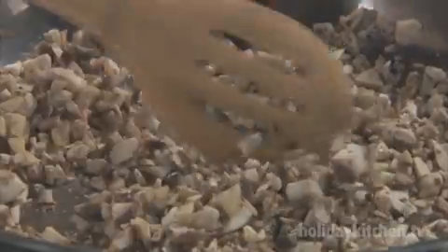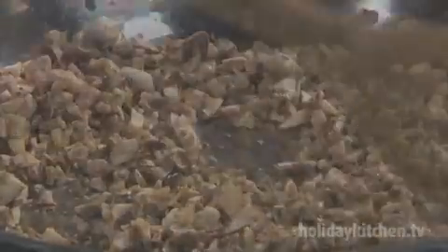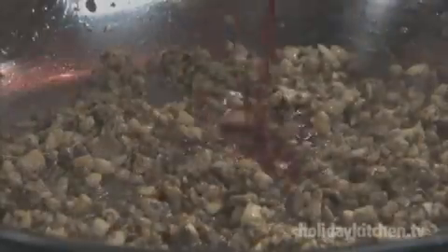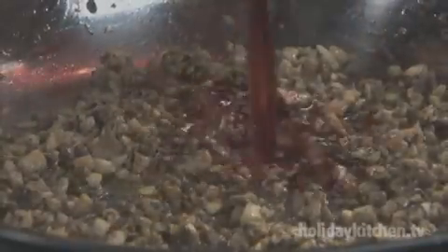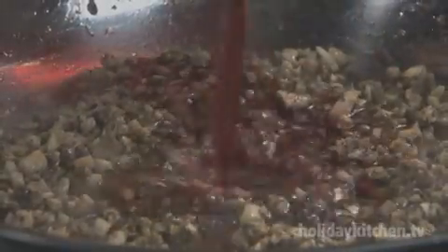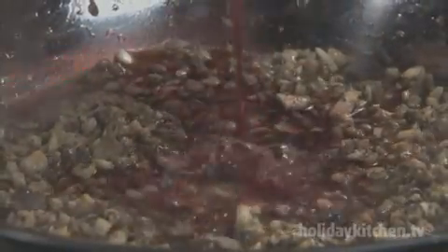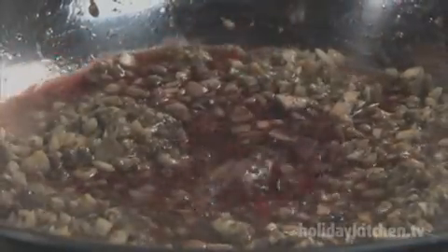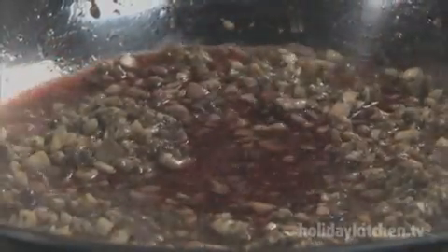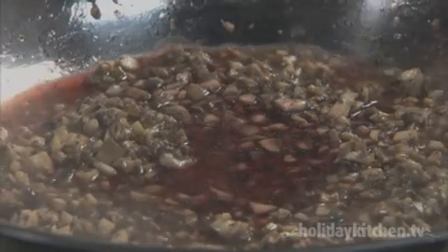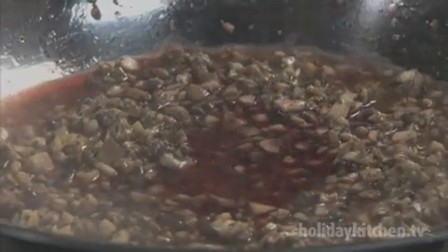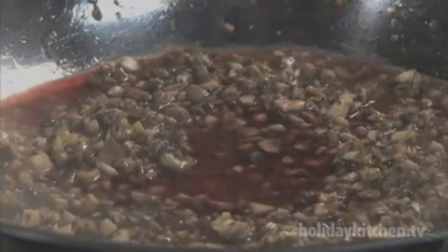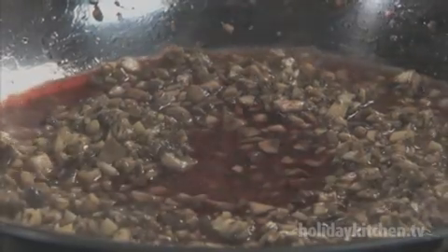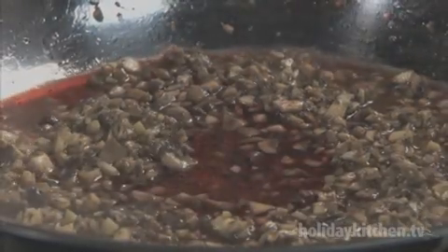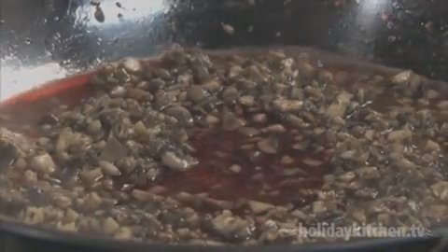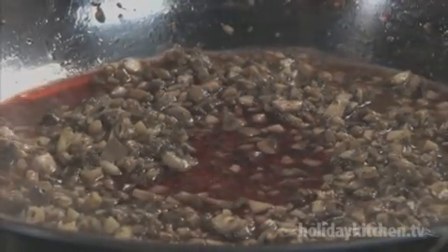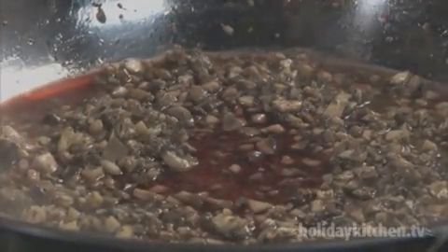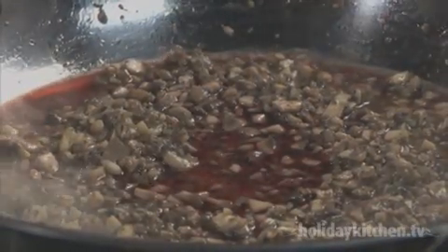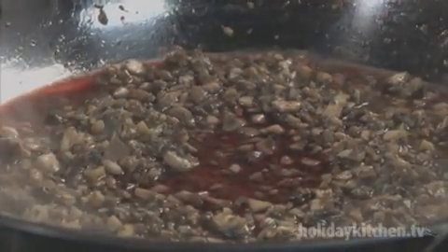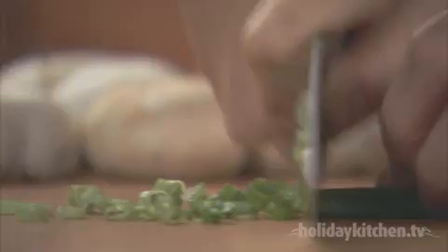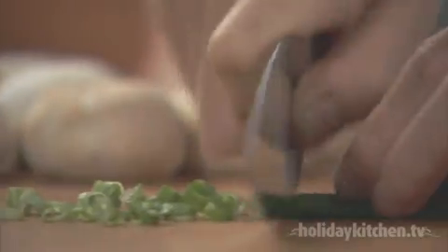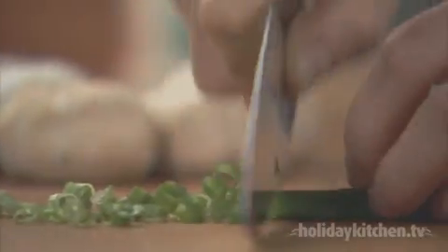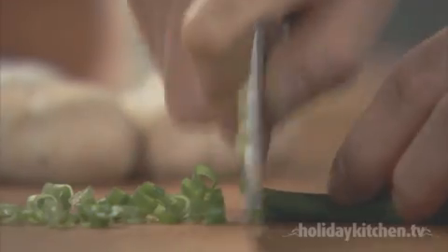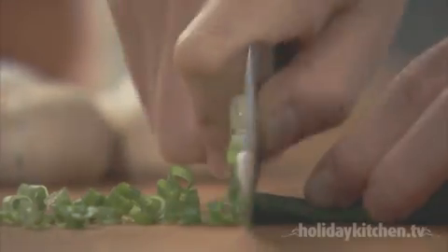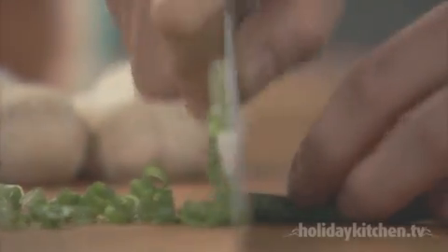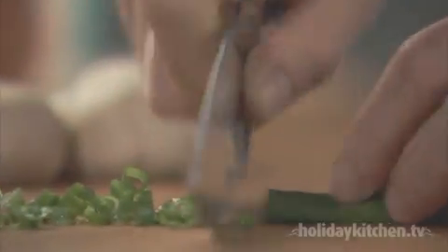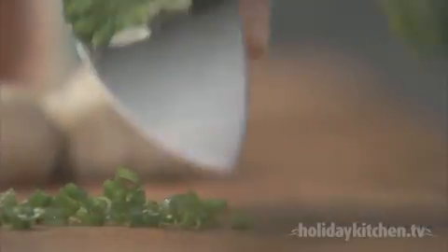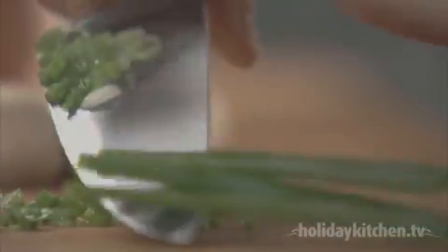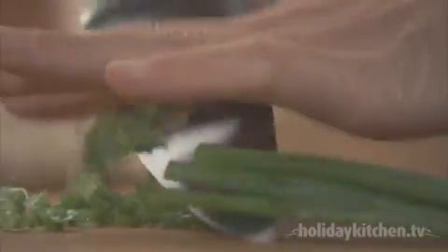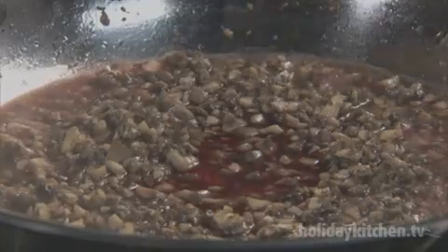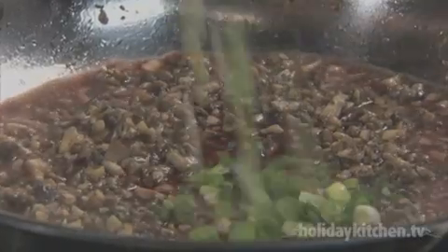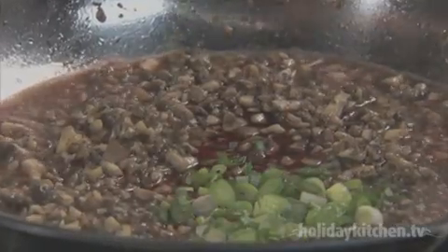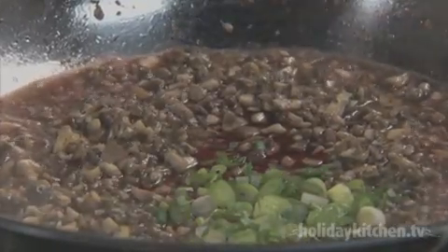Add three tablespoons of red wine and cook for another two to three minutes, or until the liquid is absorbed. Chop up three tablespoons of green onions and add to the mushrooms.